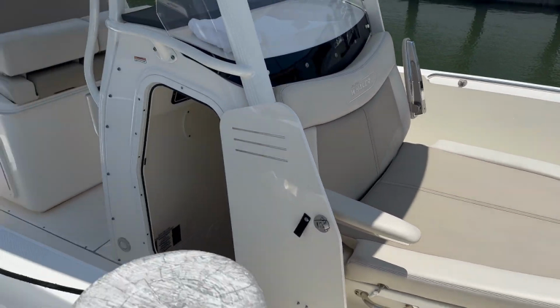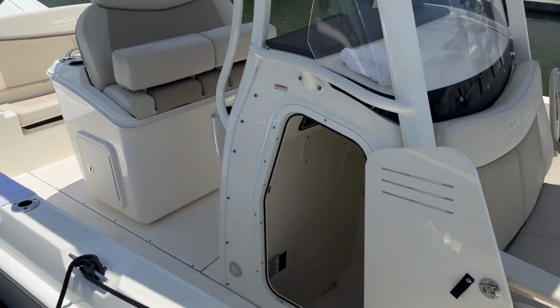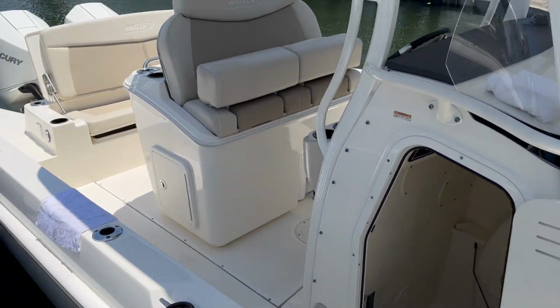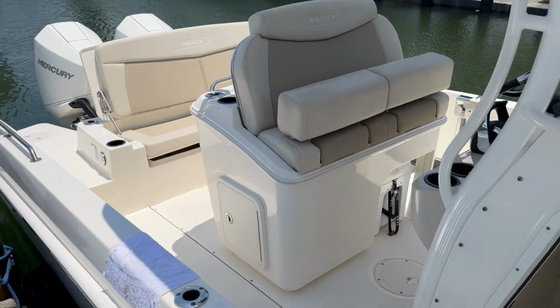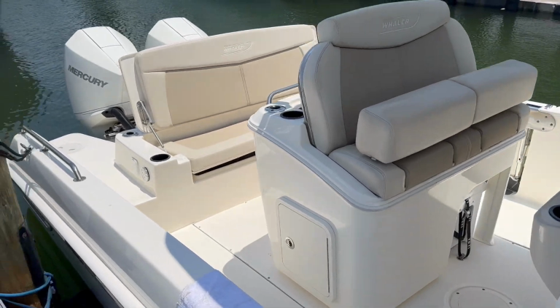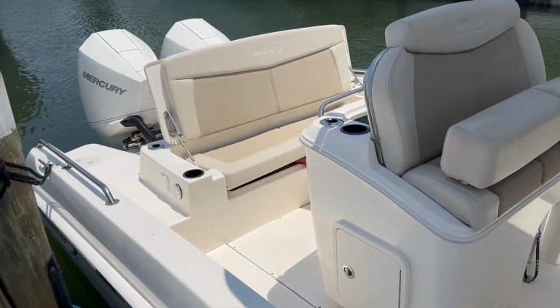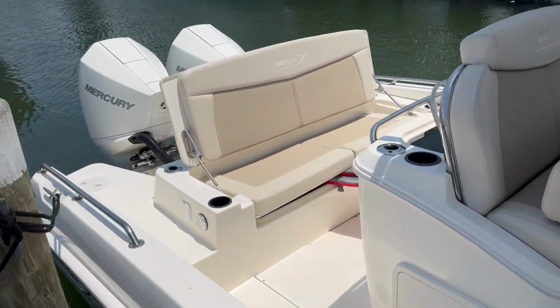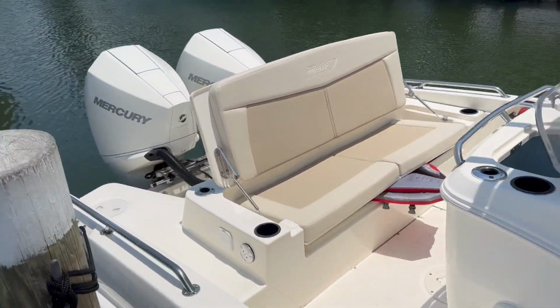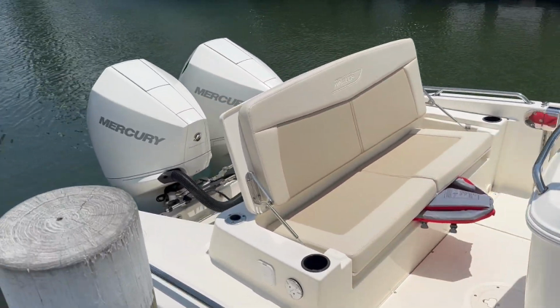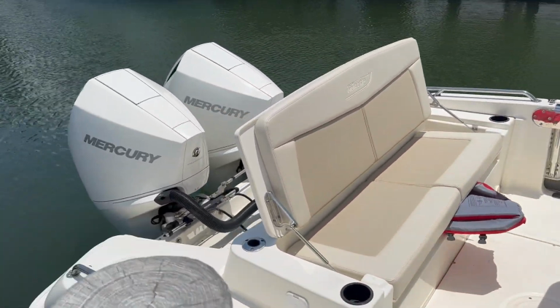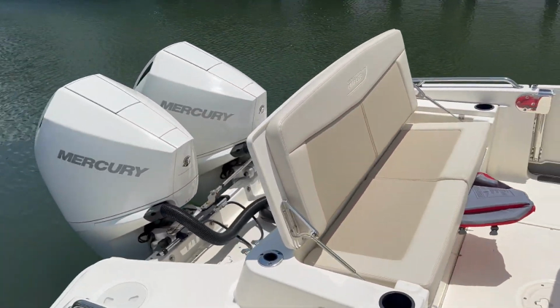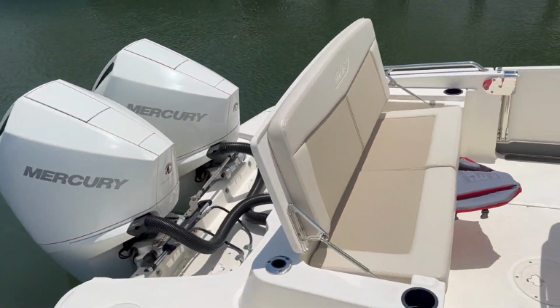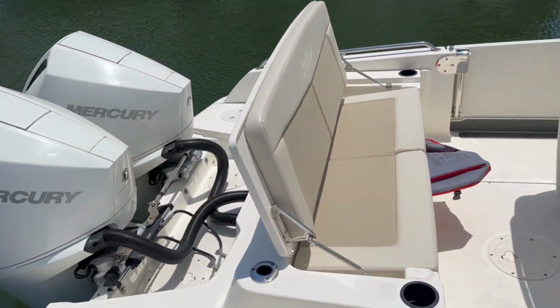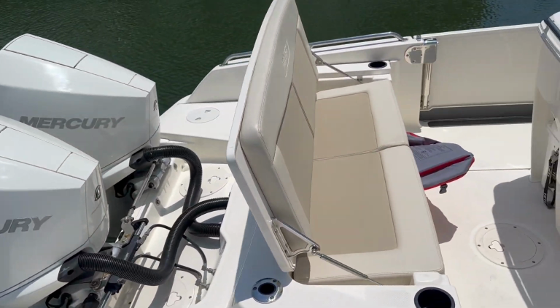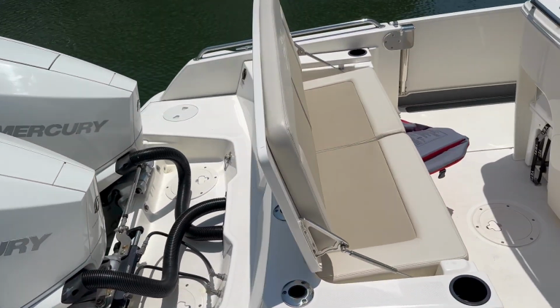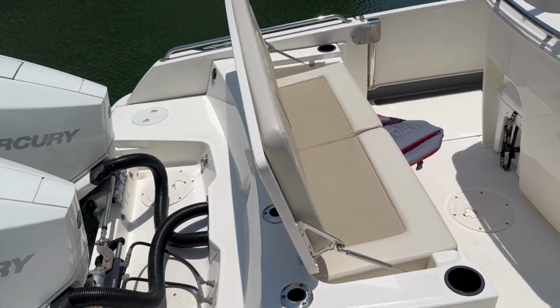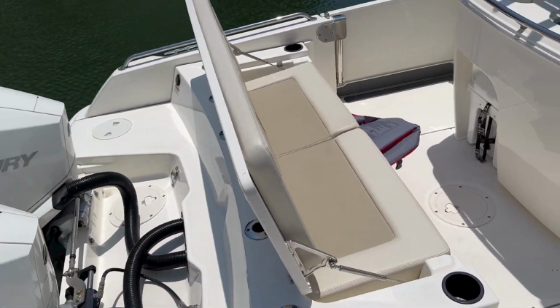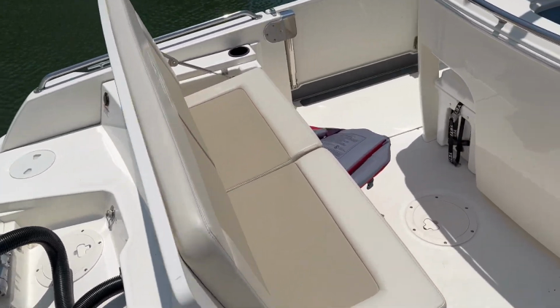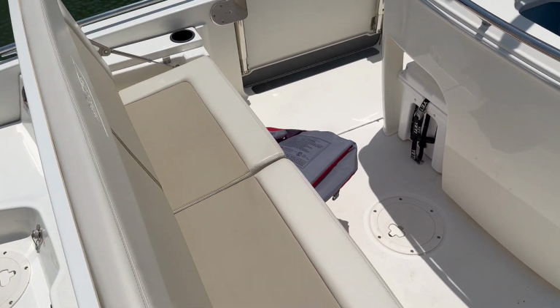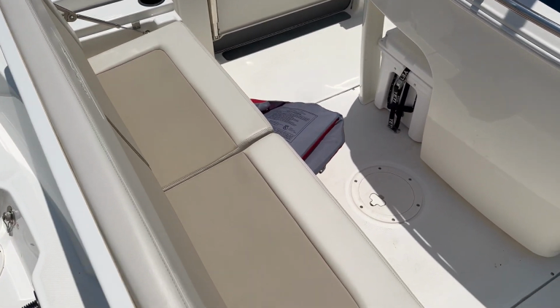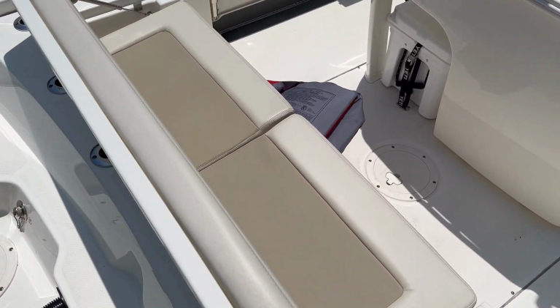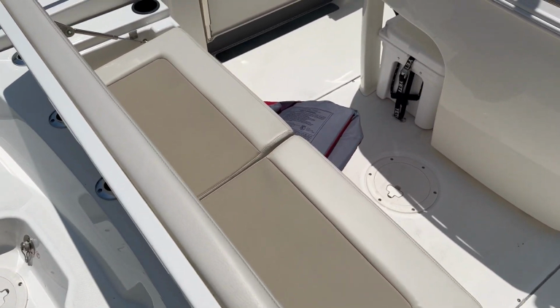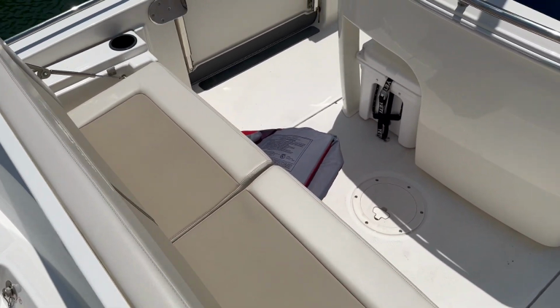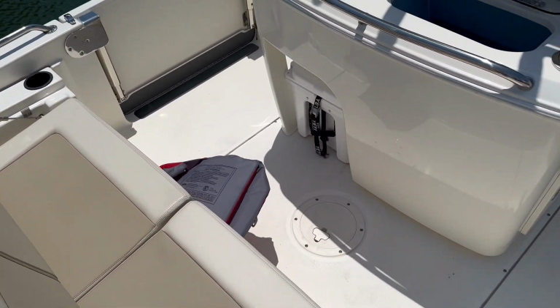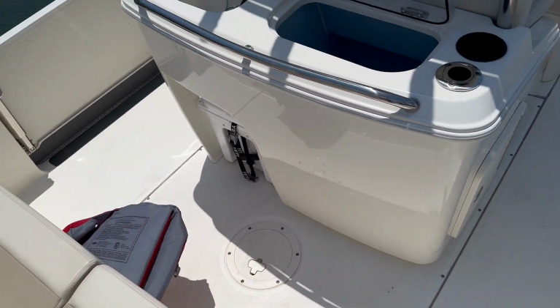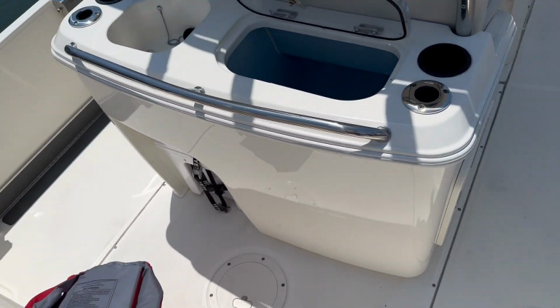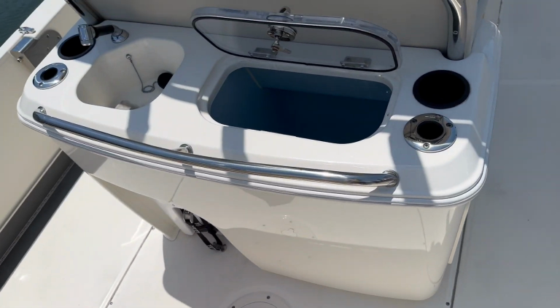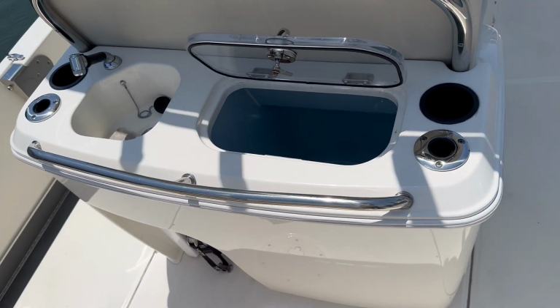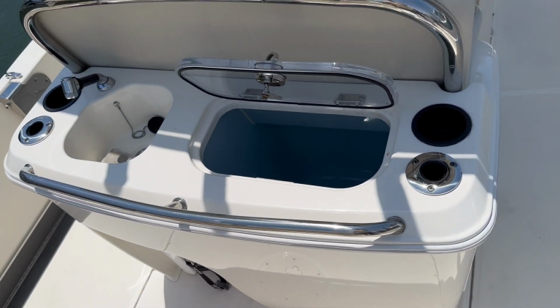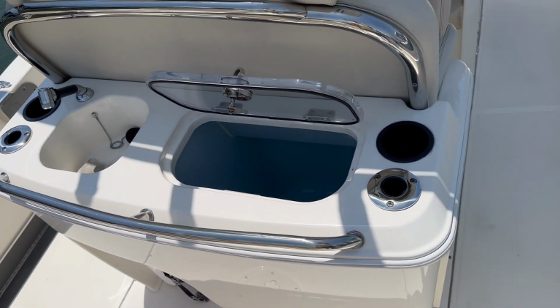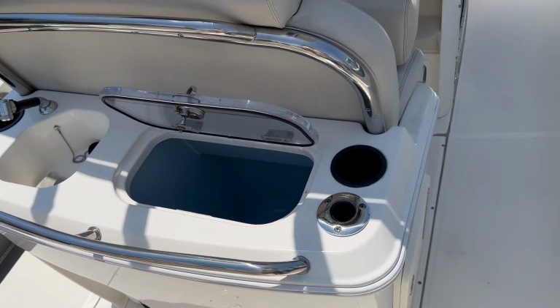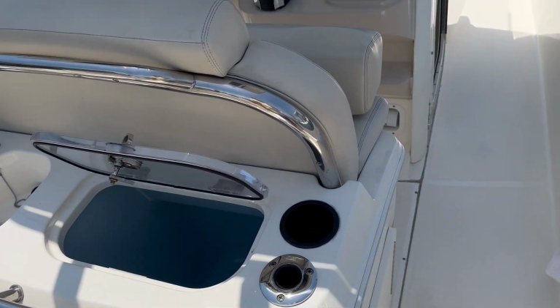Let's jump on board and go through a couple of things. I apologize — they're right next to the airport. So, very comfortable seating in the back, and a beautiful recirculating bait well right here.